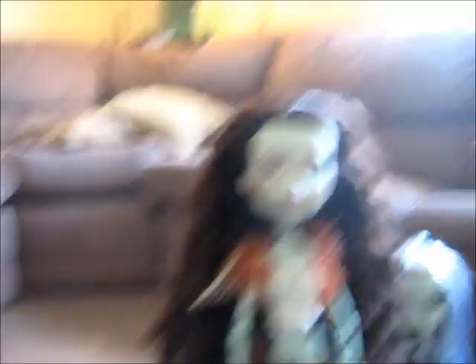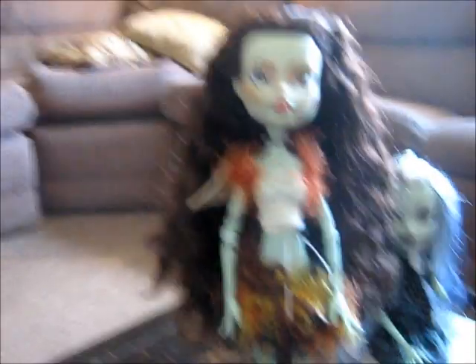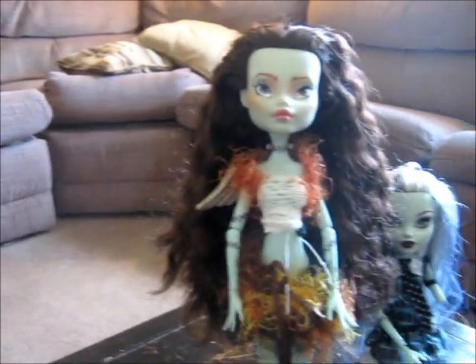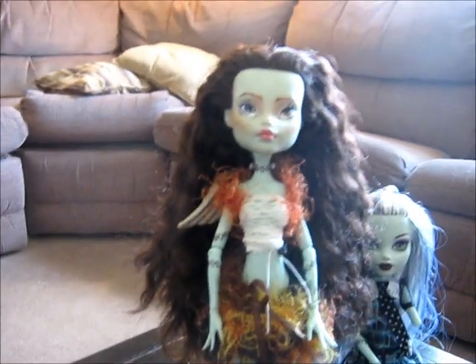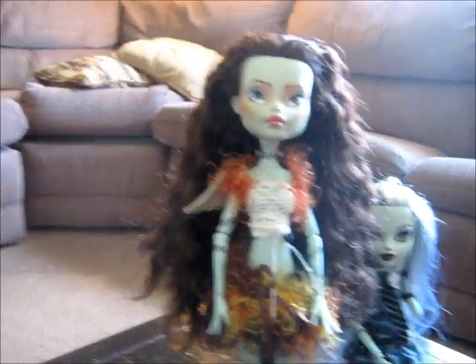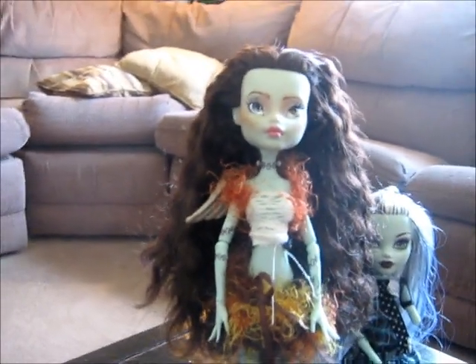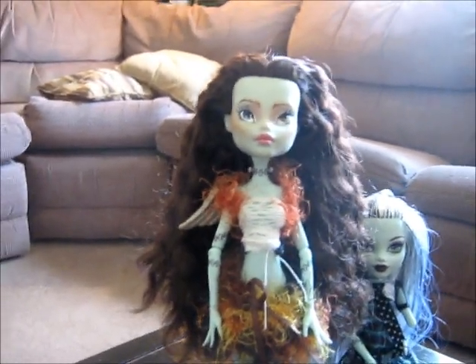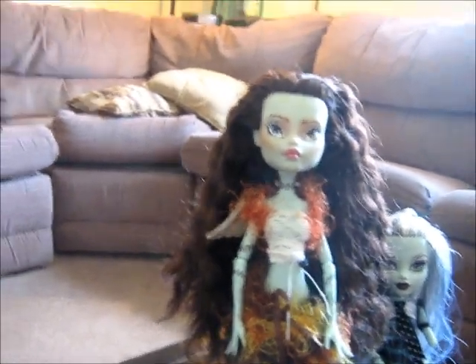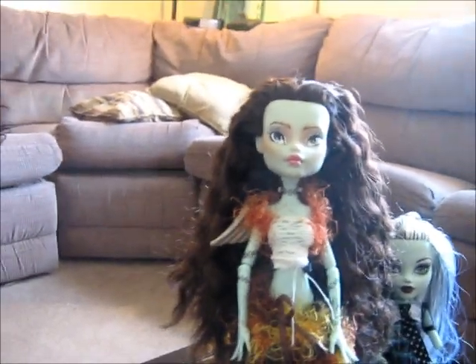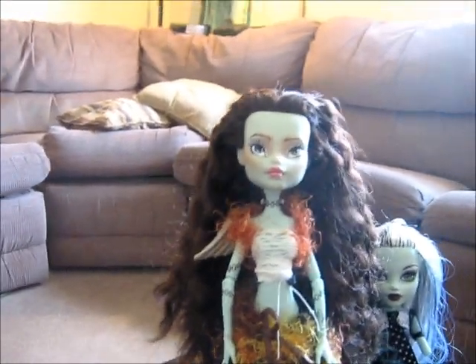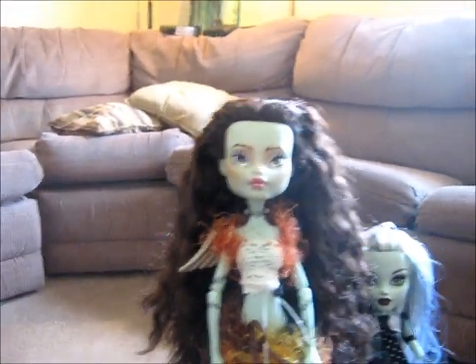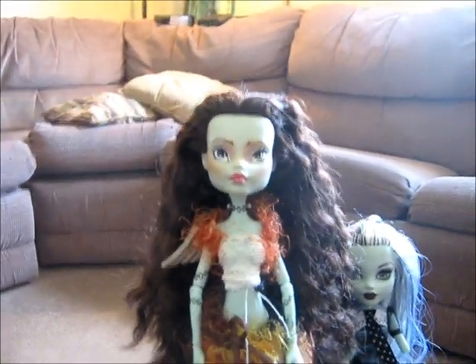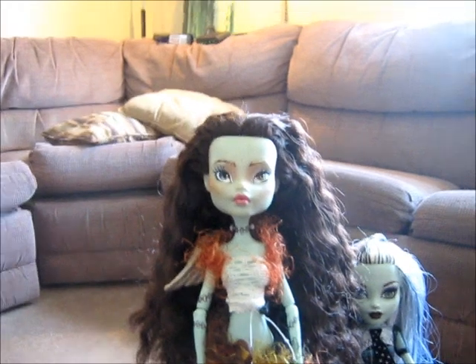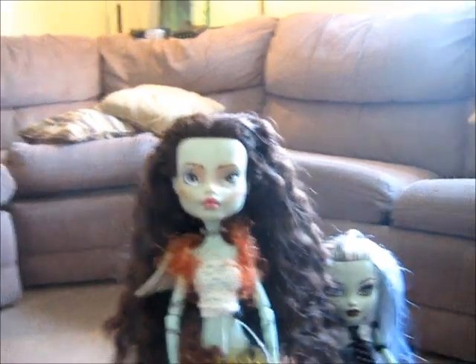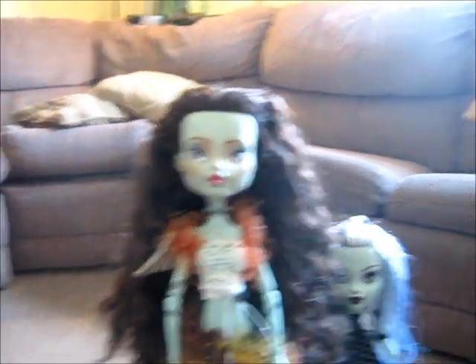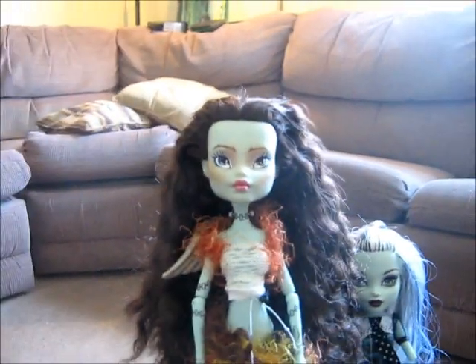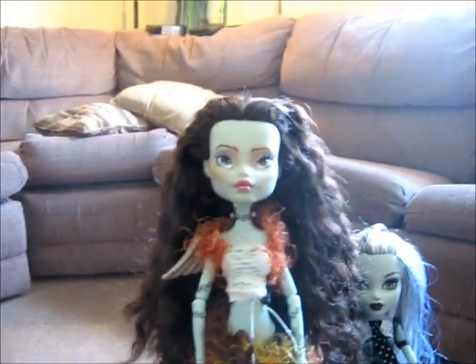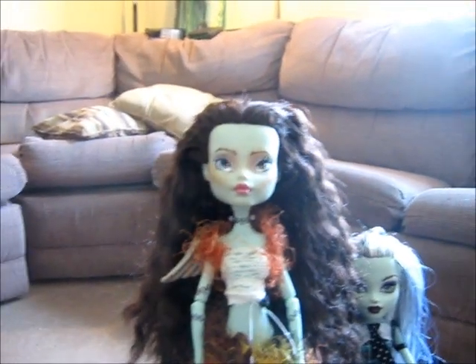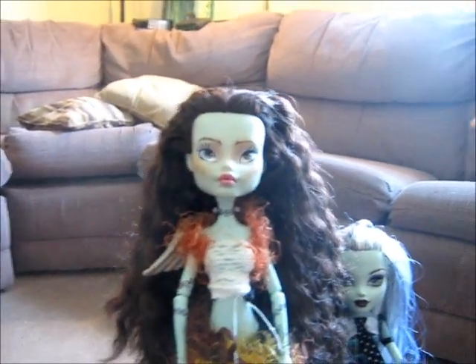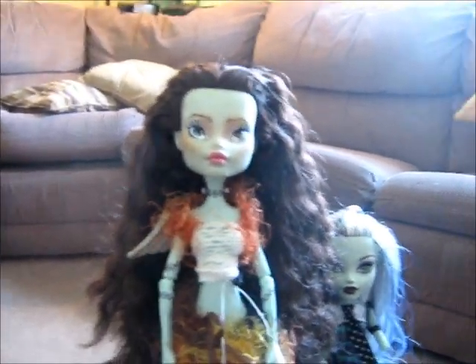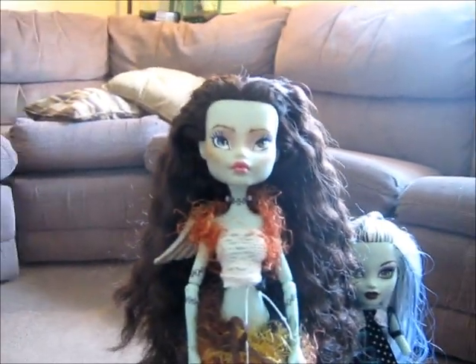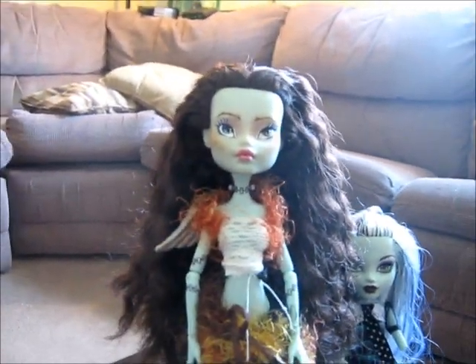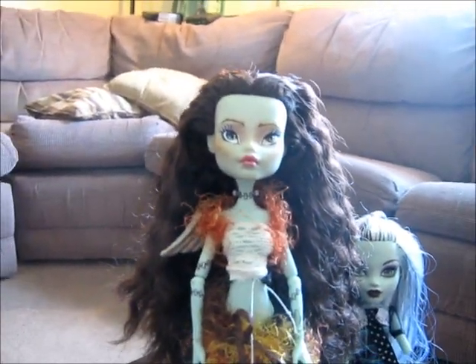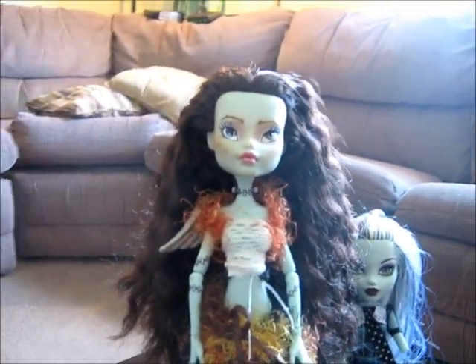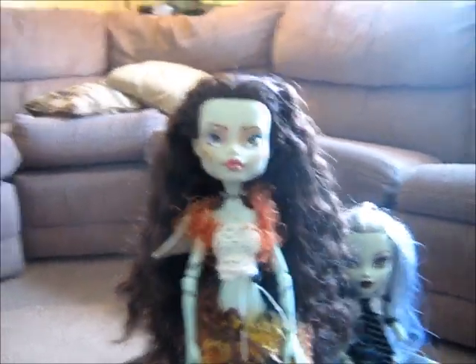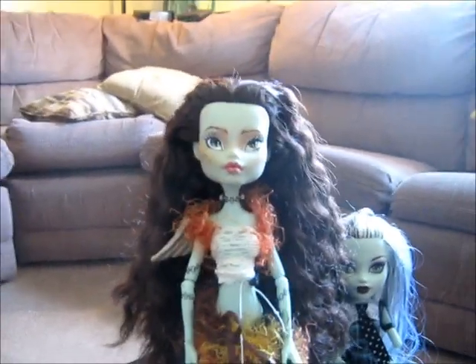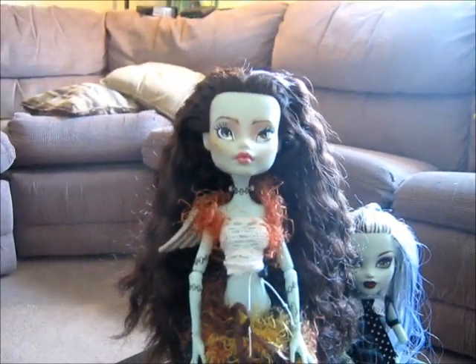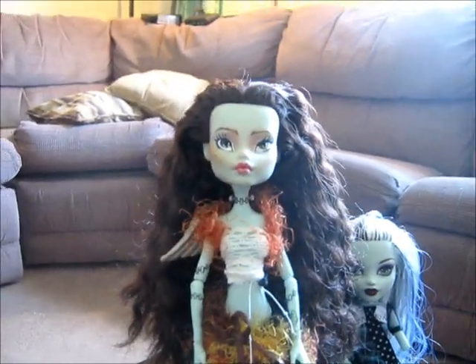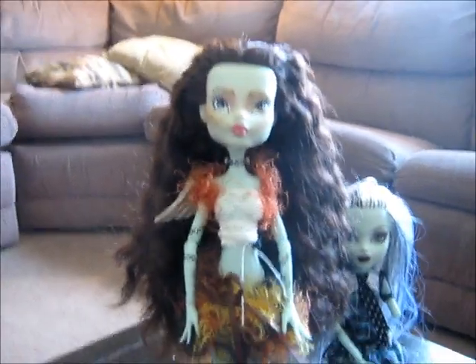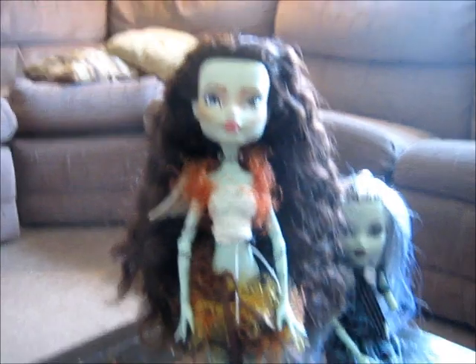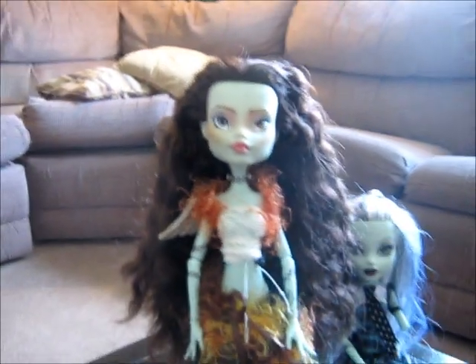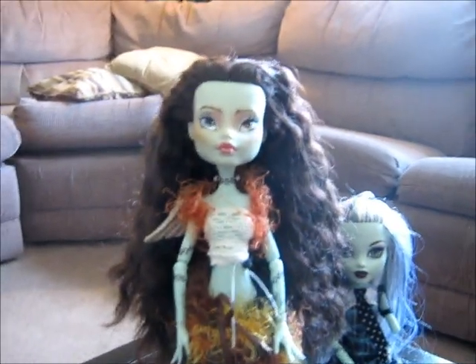I haven't really seen anyone else do a braid perm, where you just braid her hair and then dunk it in hot water, dunk it in cold water, and leave it for a couple of days to dry.